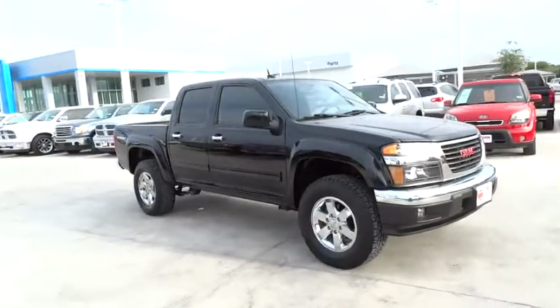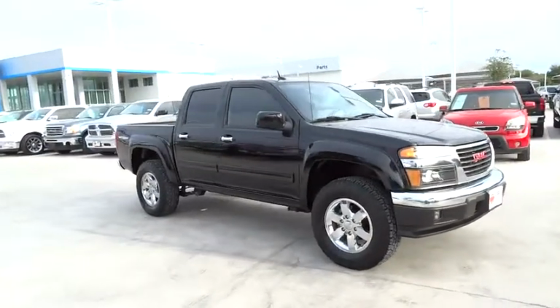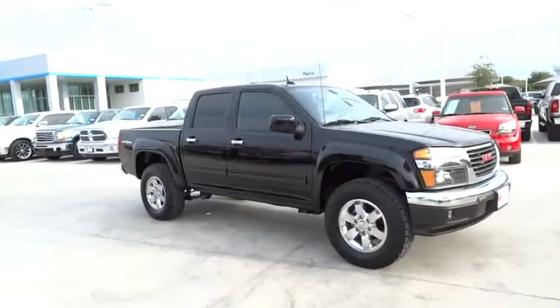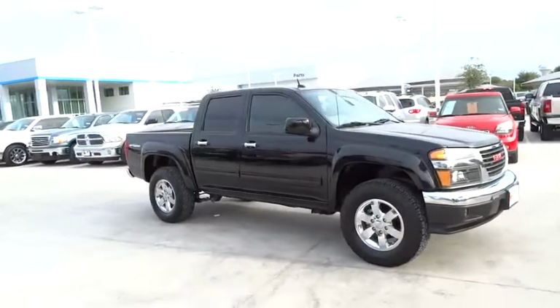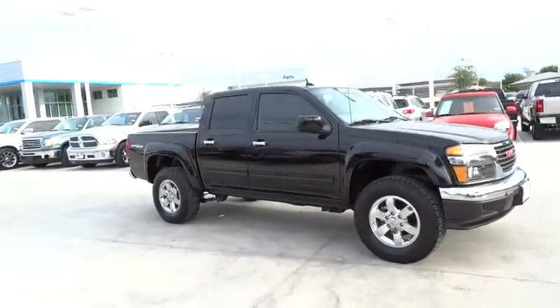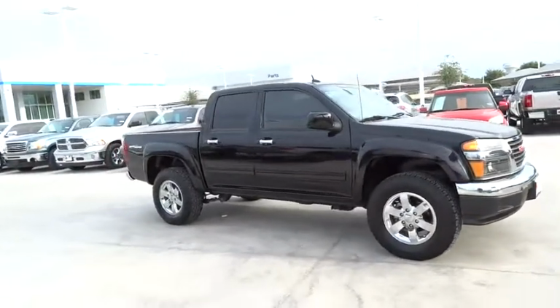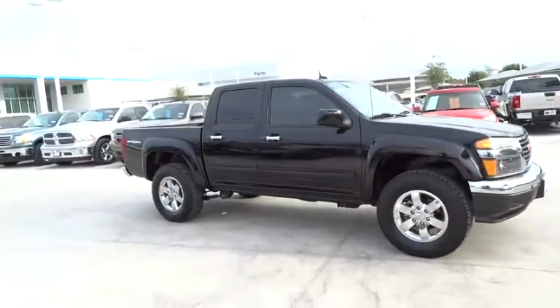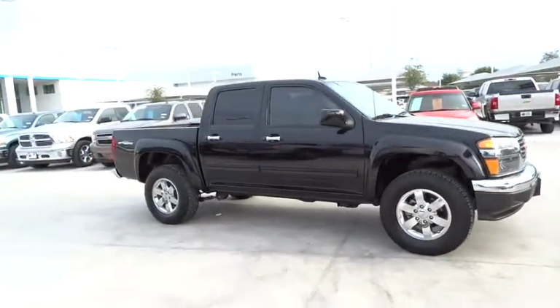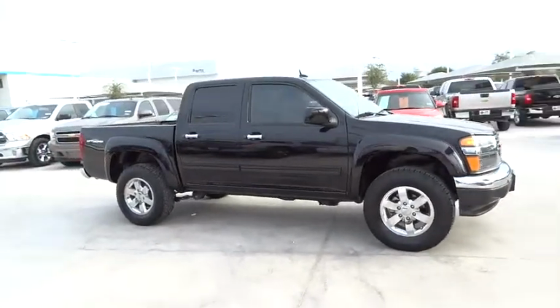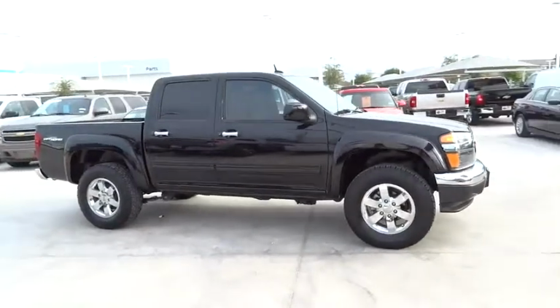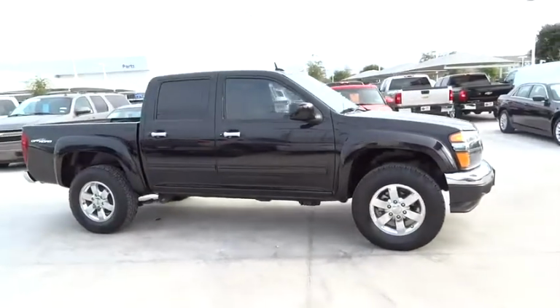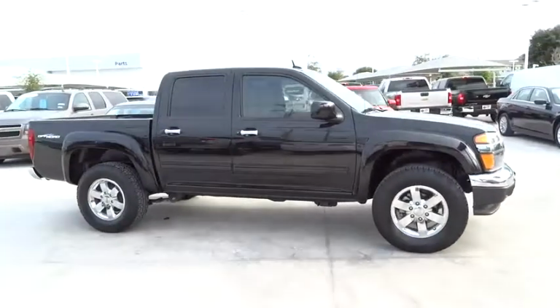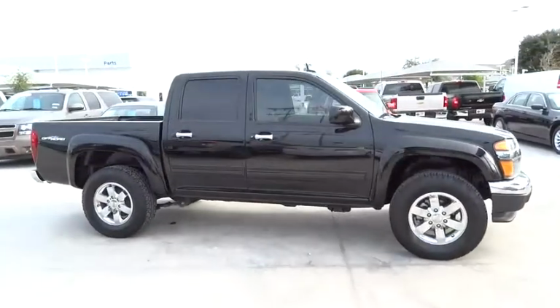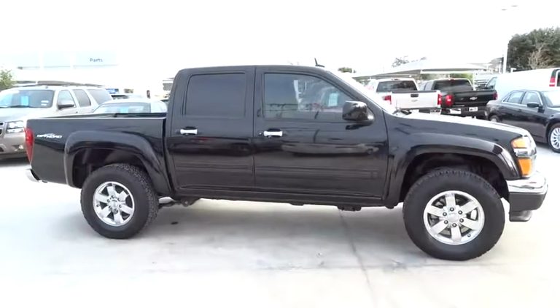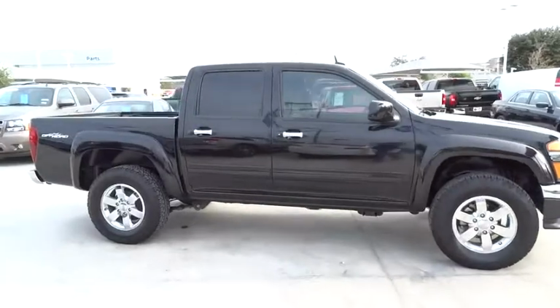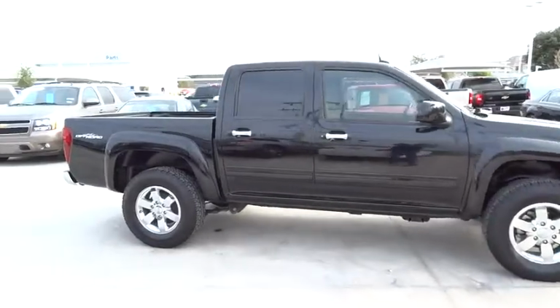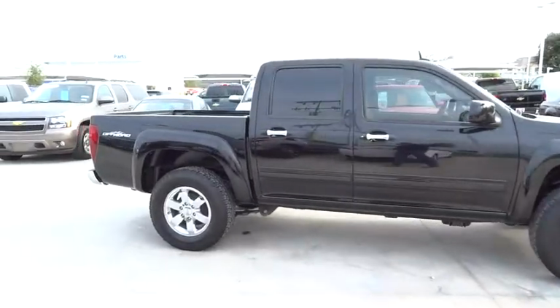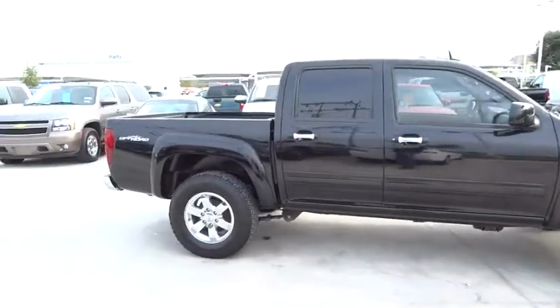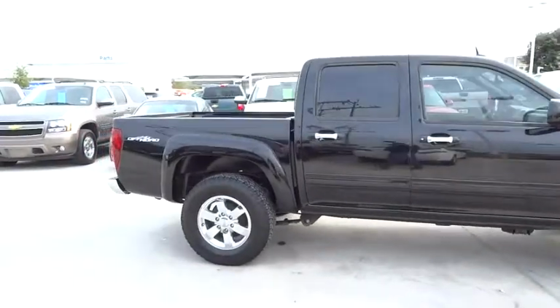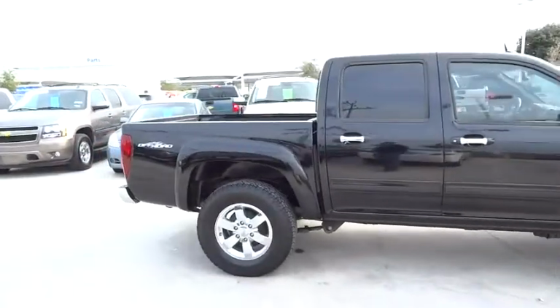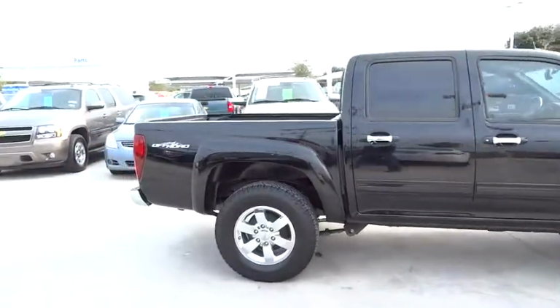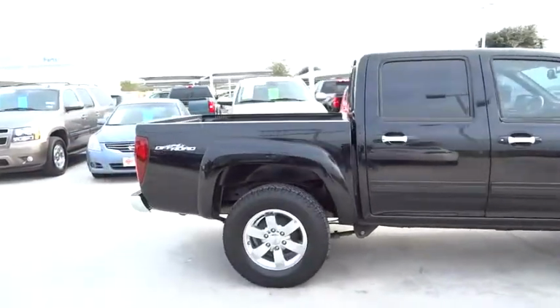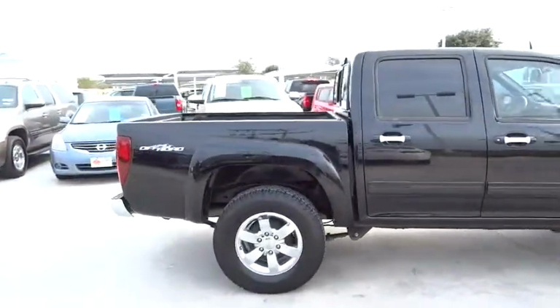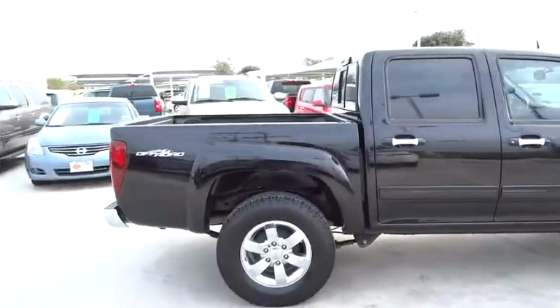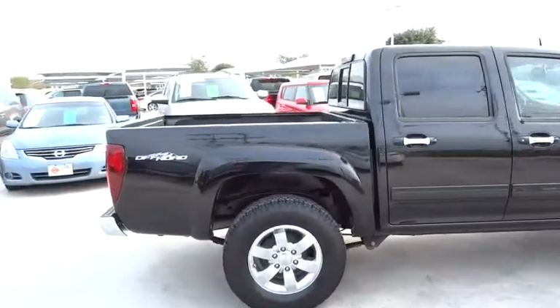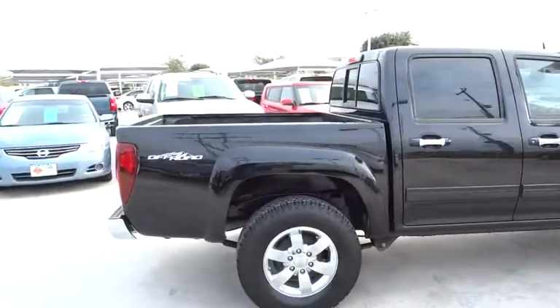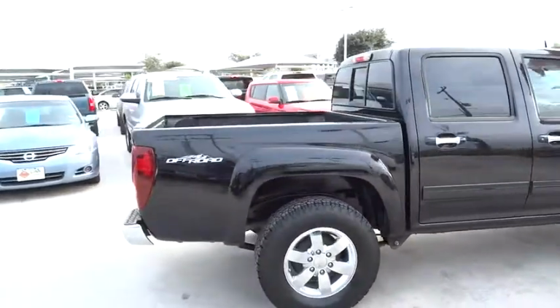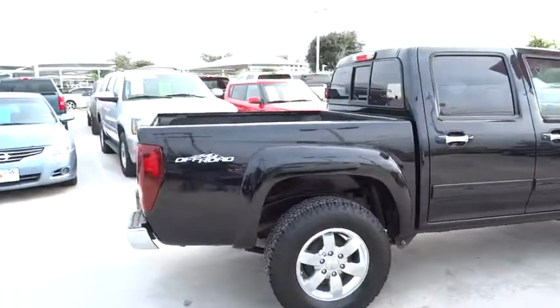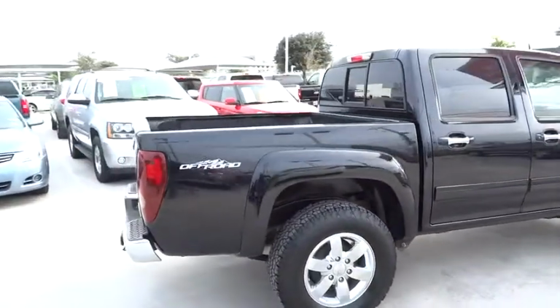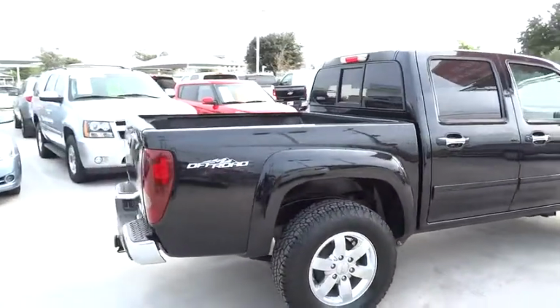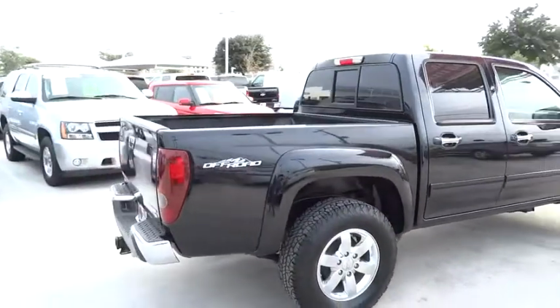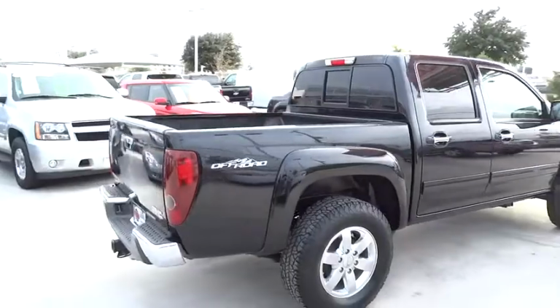The Canyon is engineered to absorb the bumps, handle the curves, supply superb traction, and provide seating for five, and is priced below $20,000.